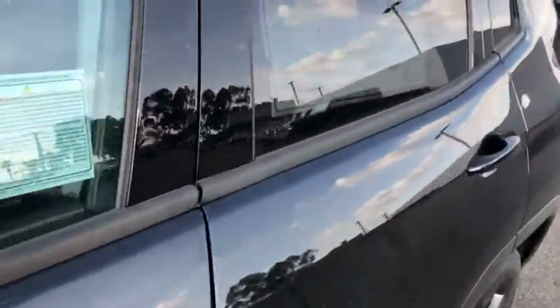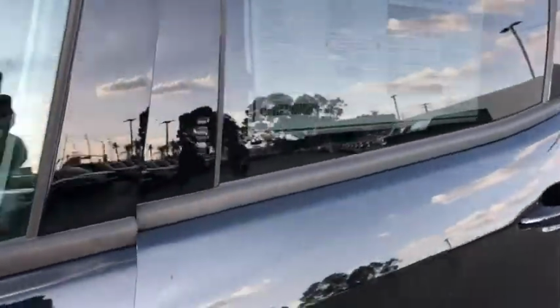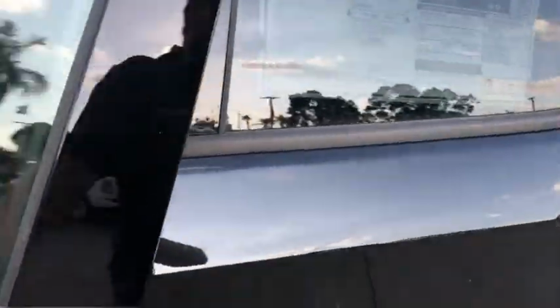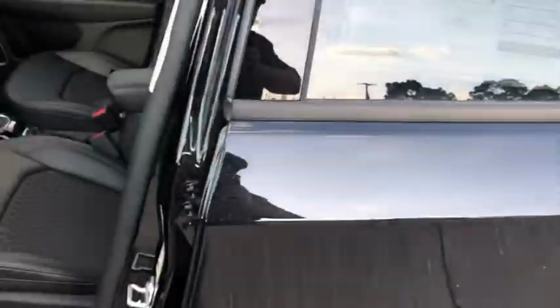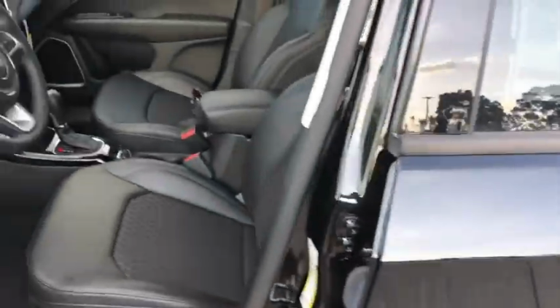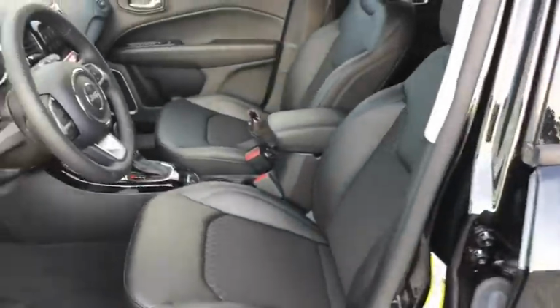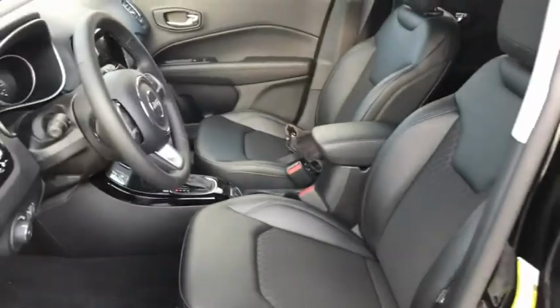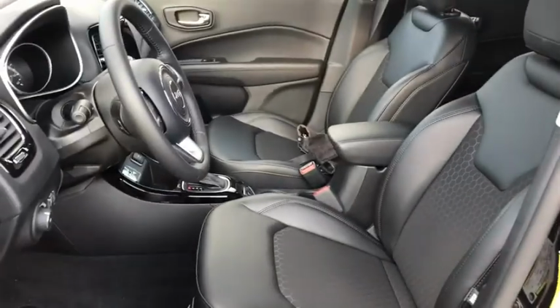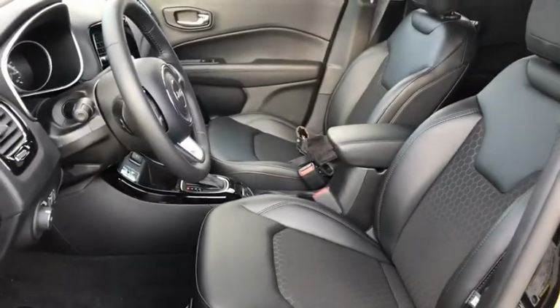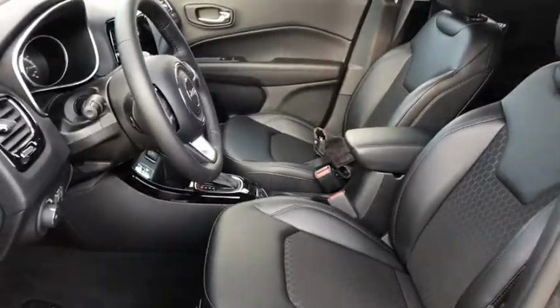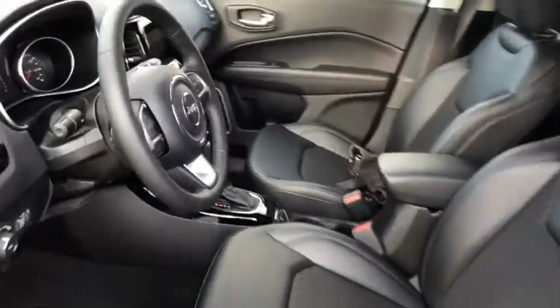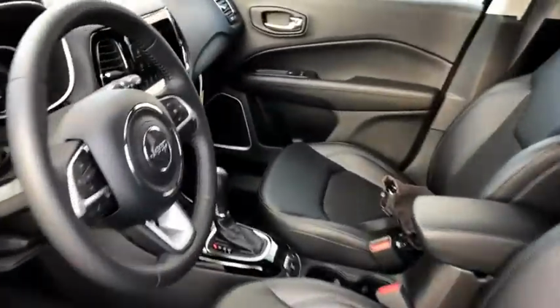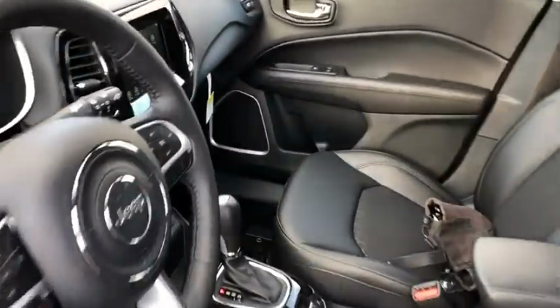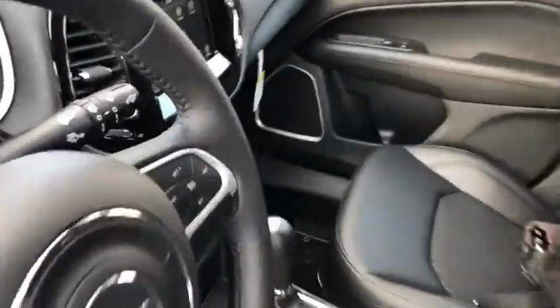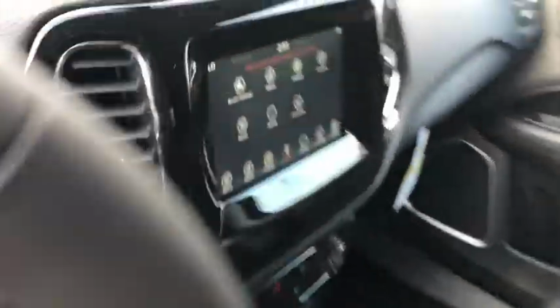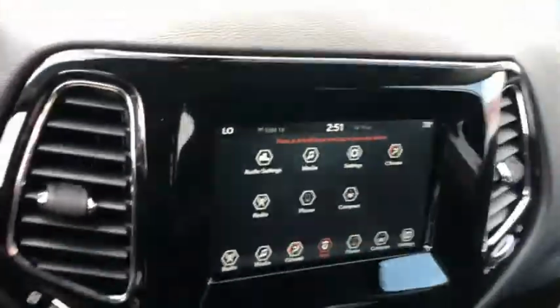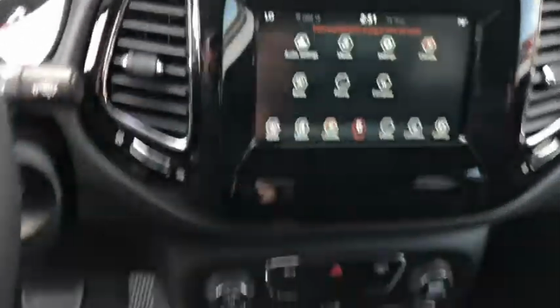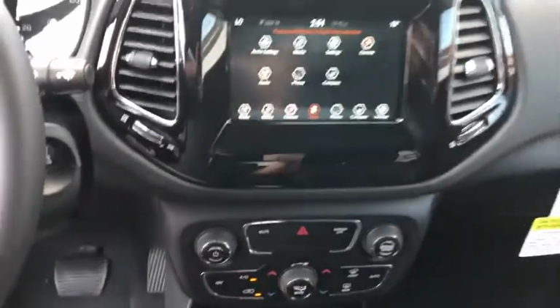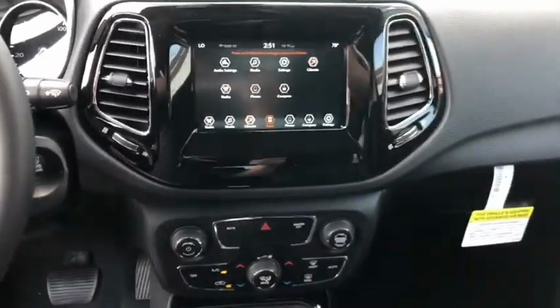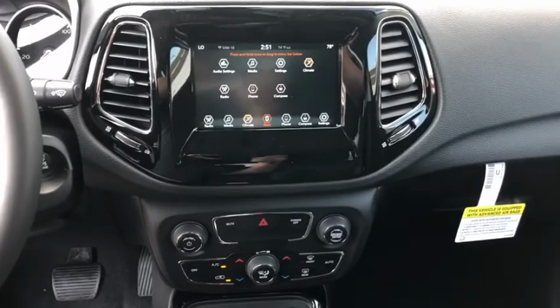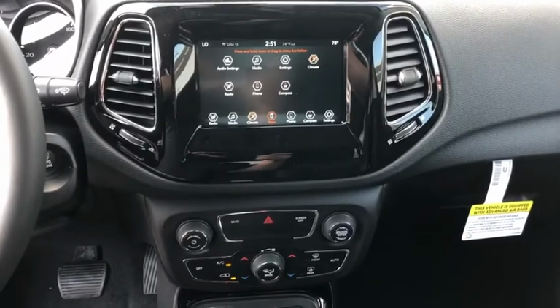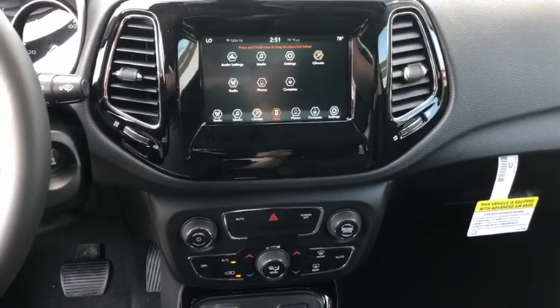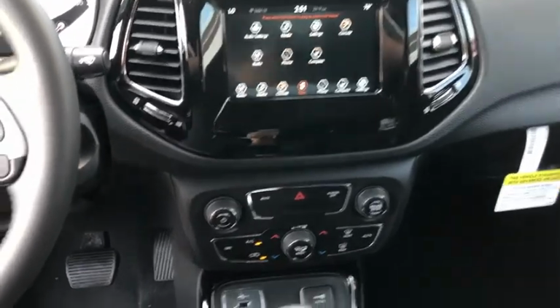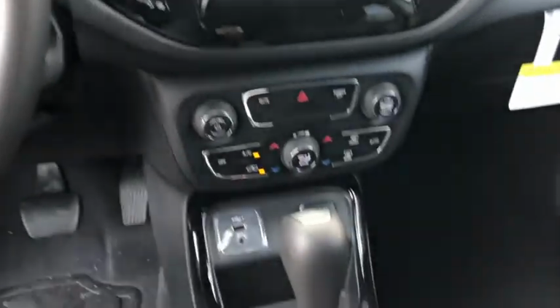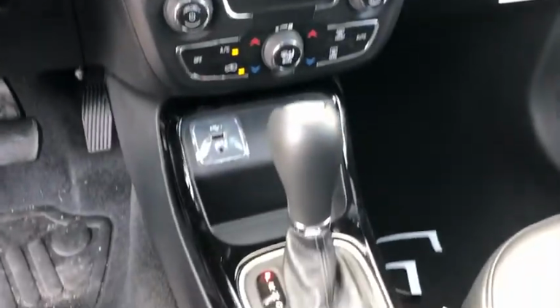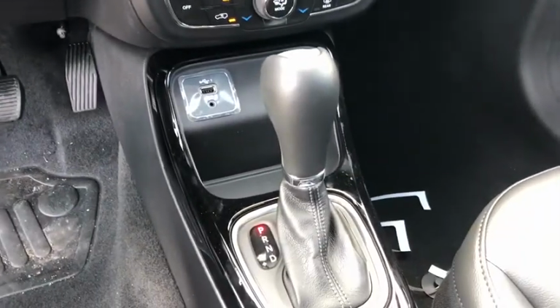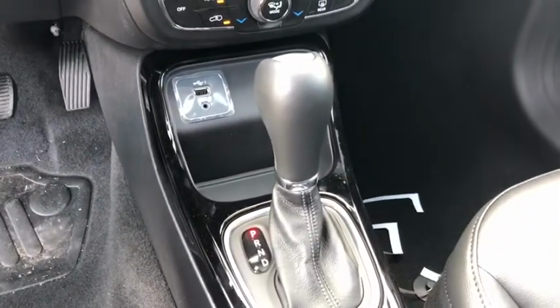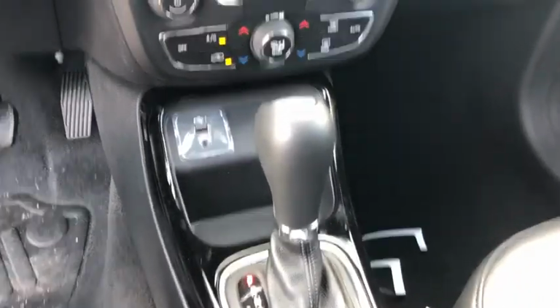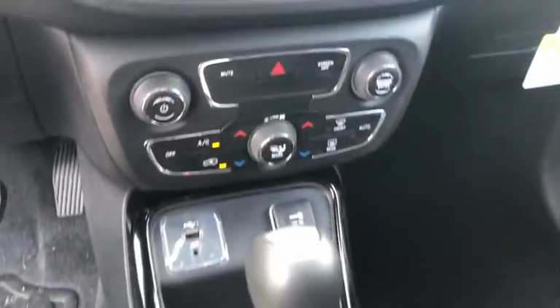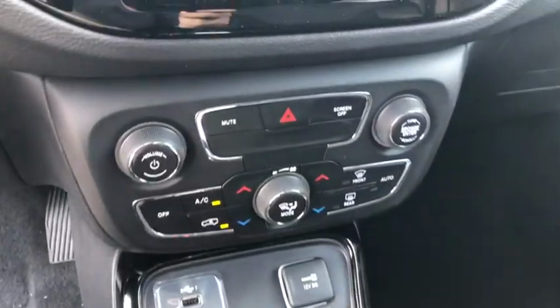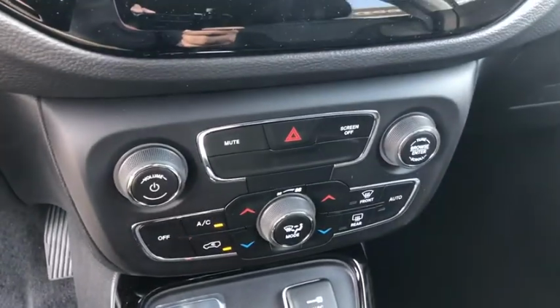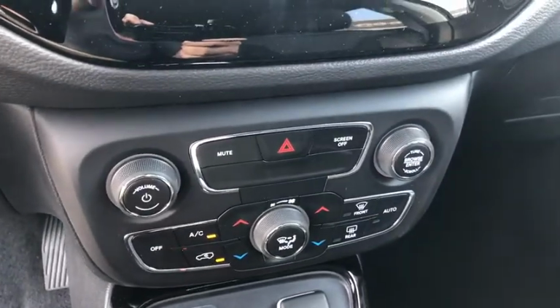Power steering, adjustable steering wheel, aluminum wheels, floor mats, four-wheel disc brakes, keyless start, cruise control, AM-FM stereo radio, front-wheel drive, climate control, rear defrost.